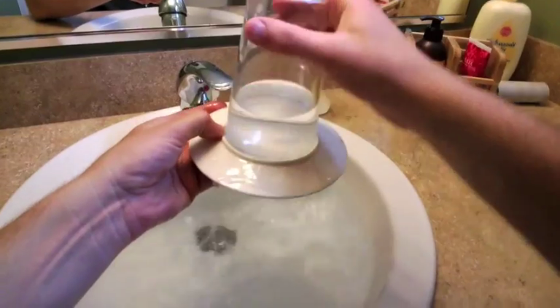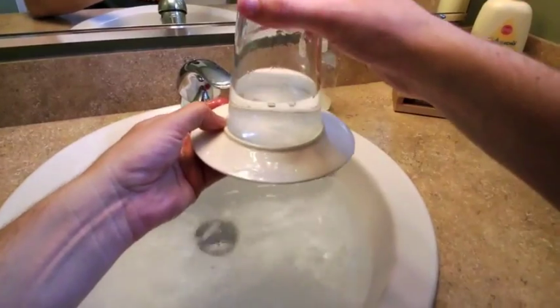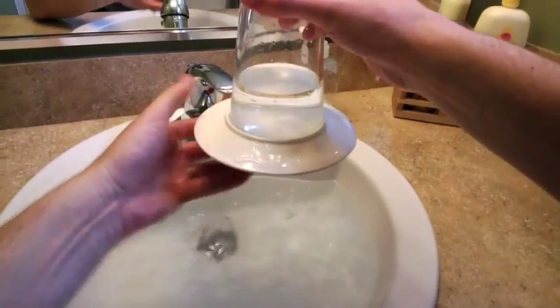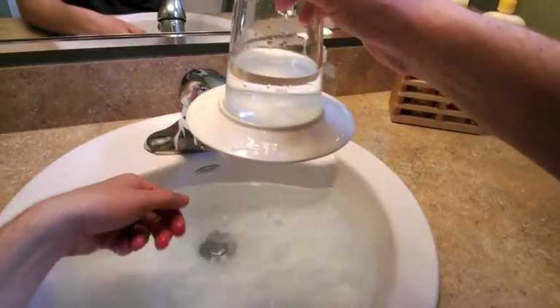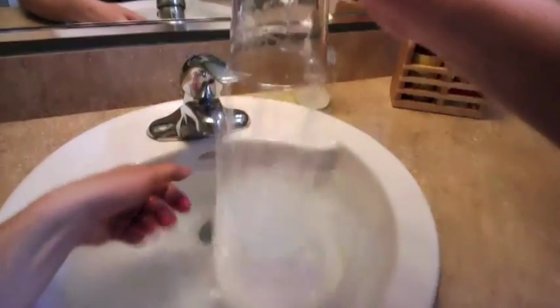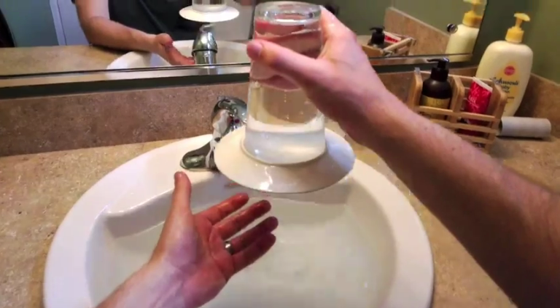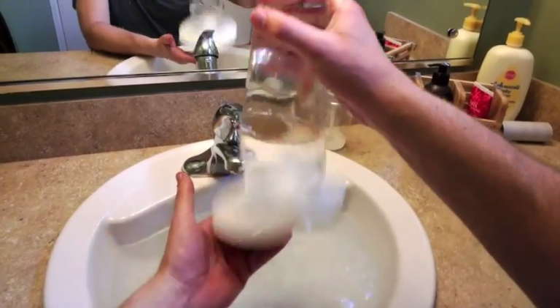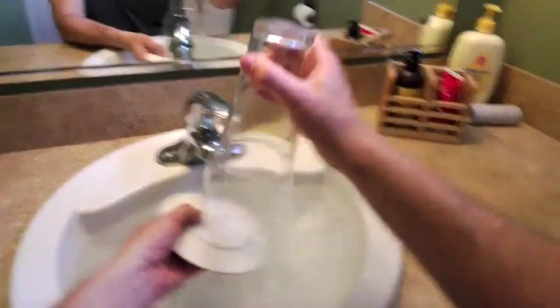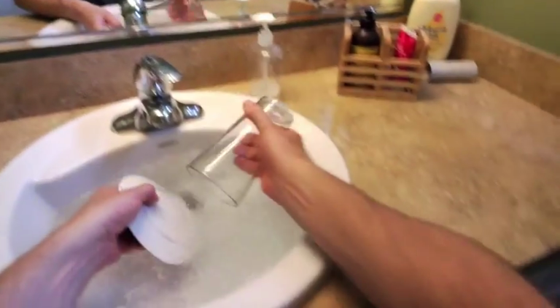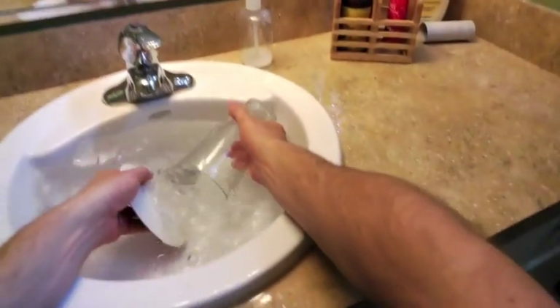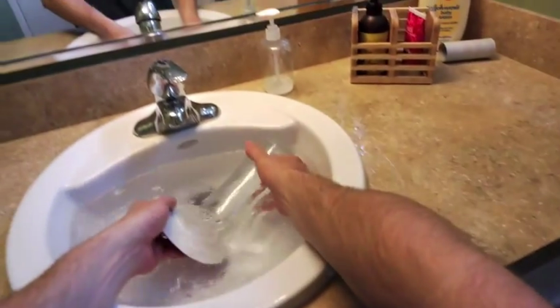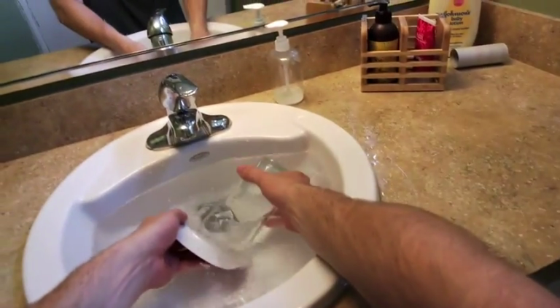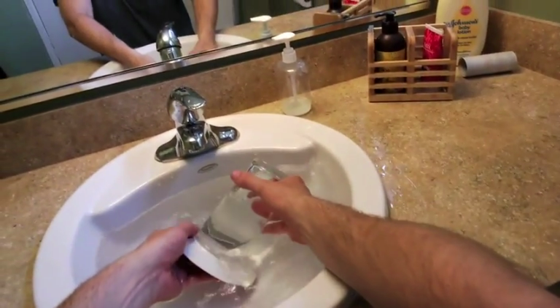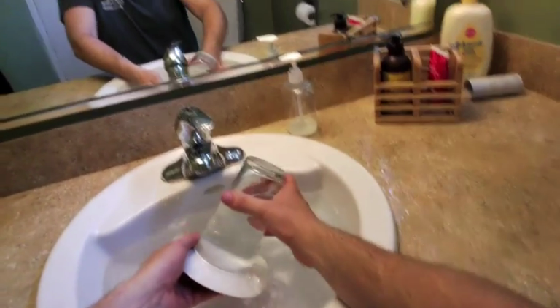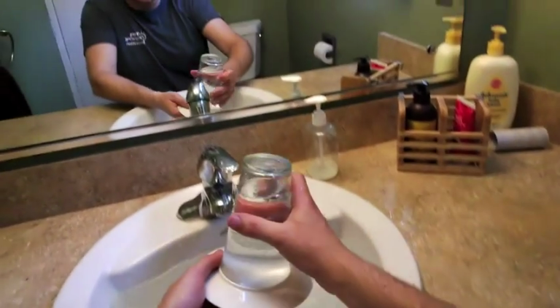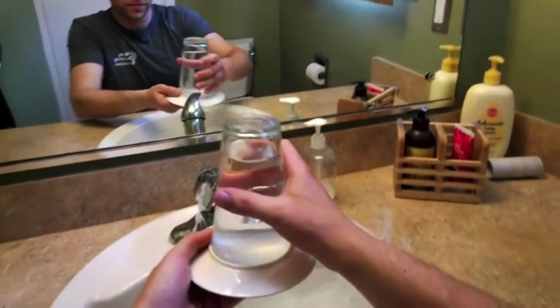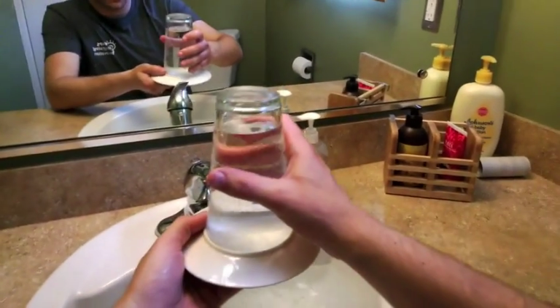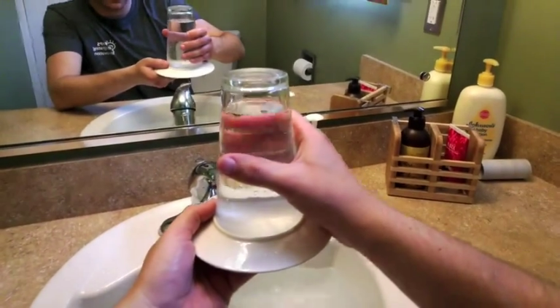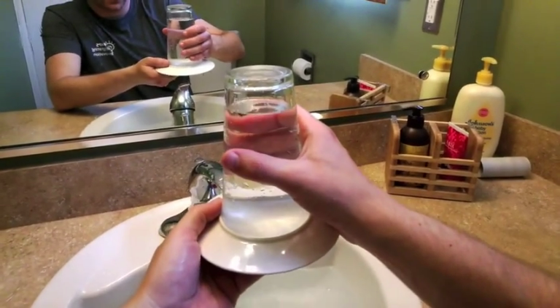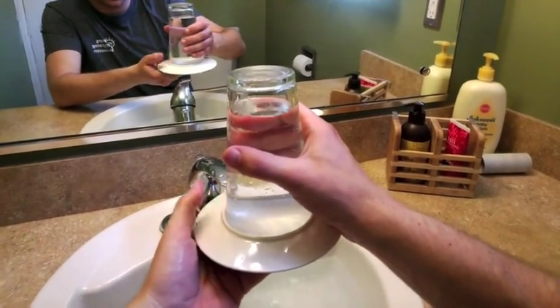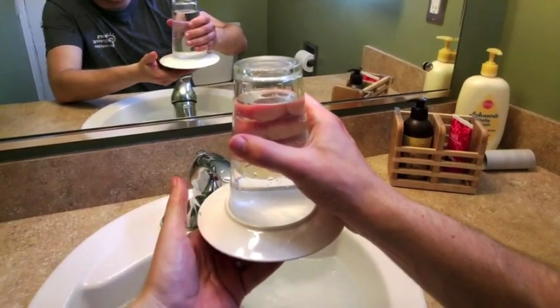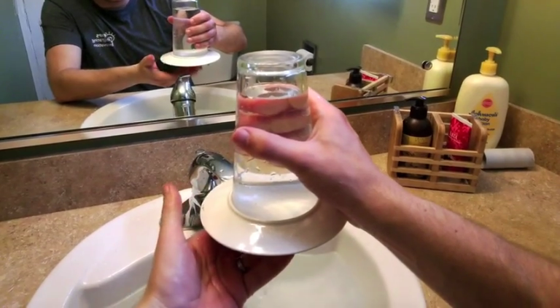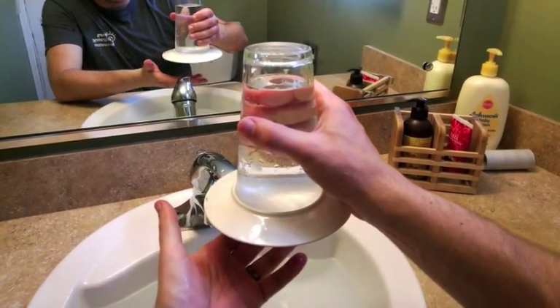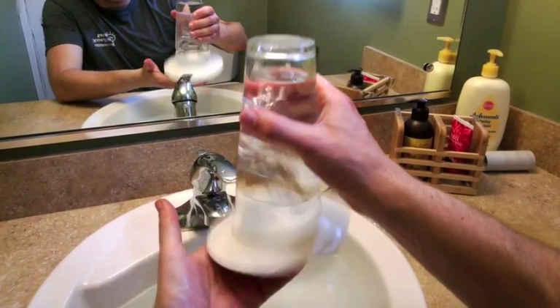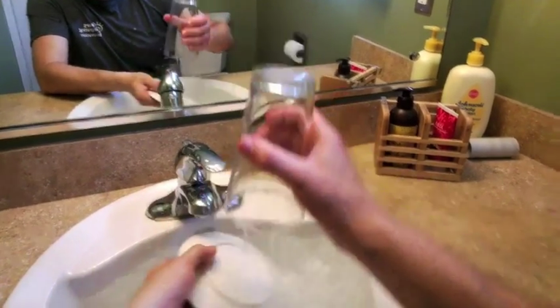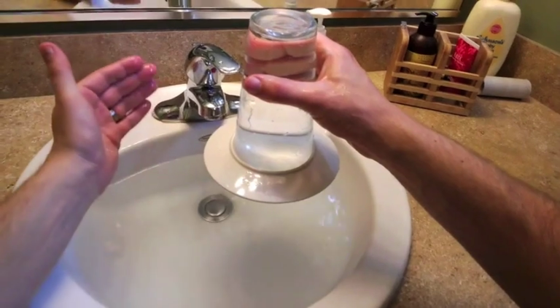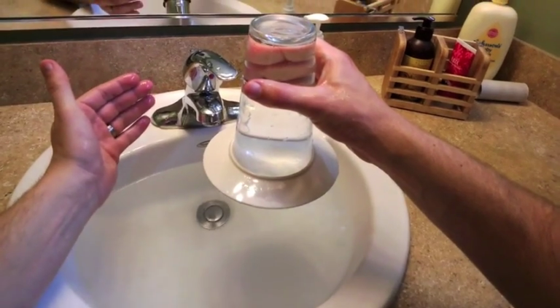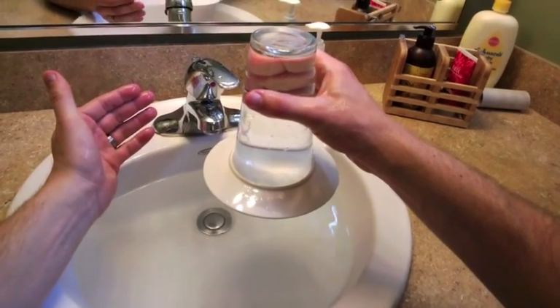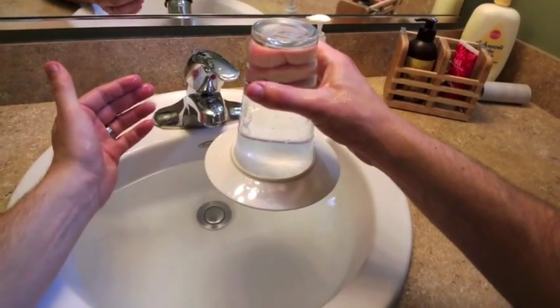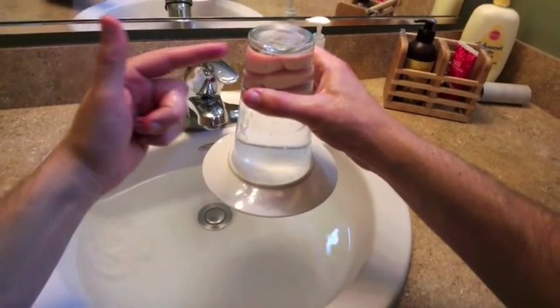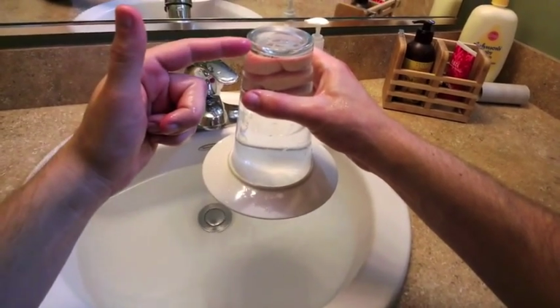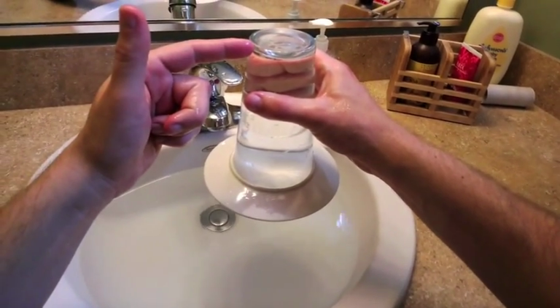I can do it with a tiny bit of water, or I can do it with a ton of water in the cup — all the way full.